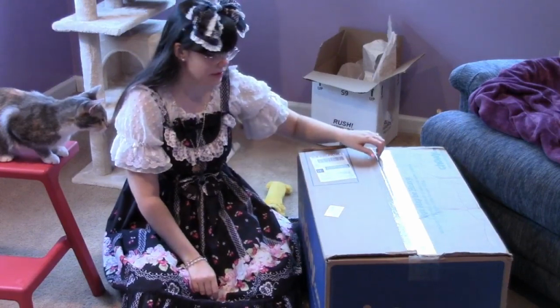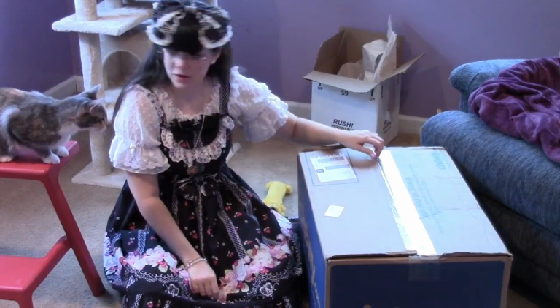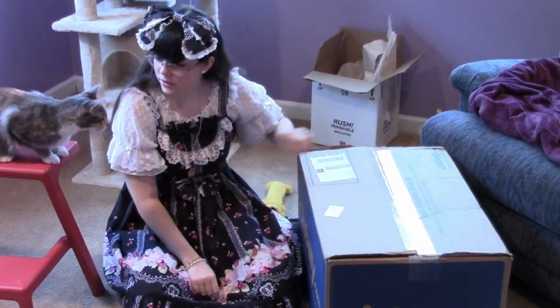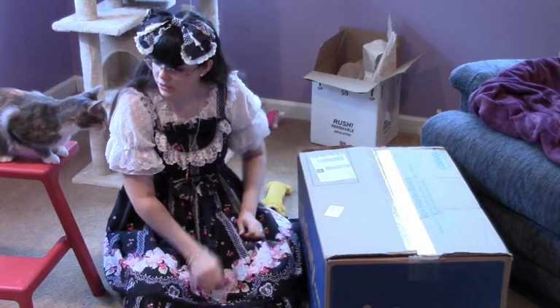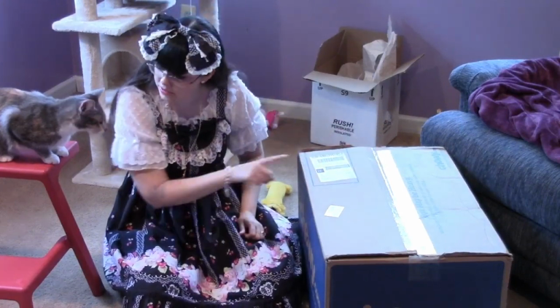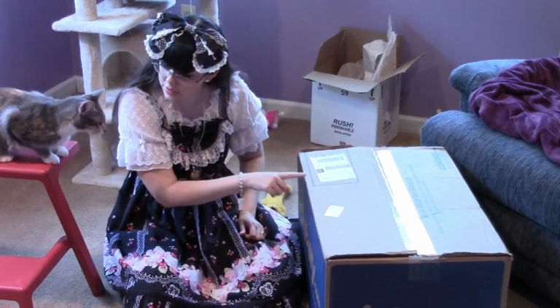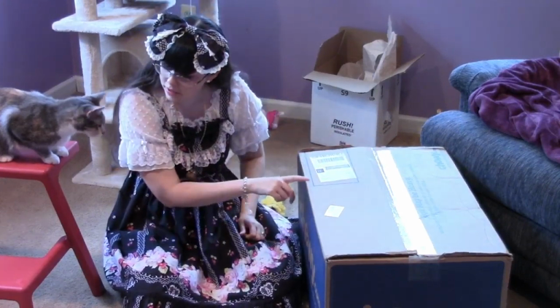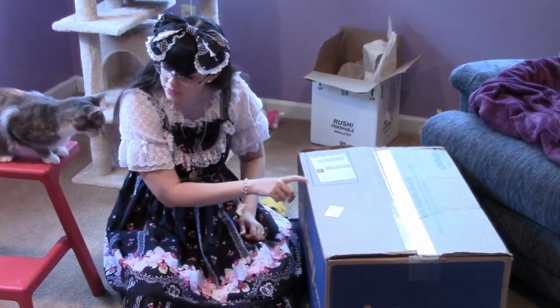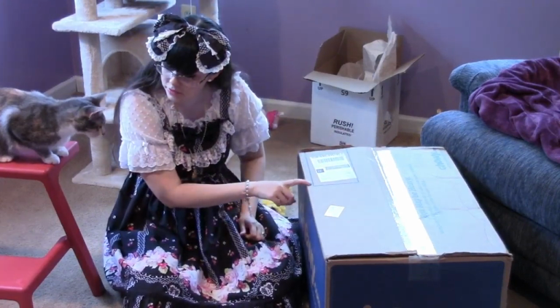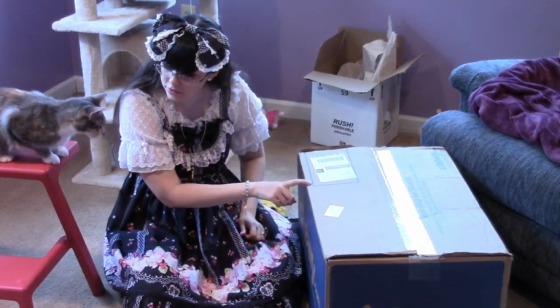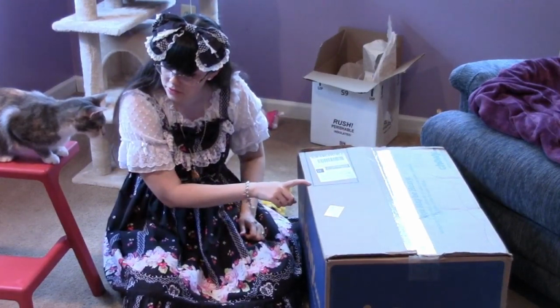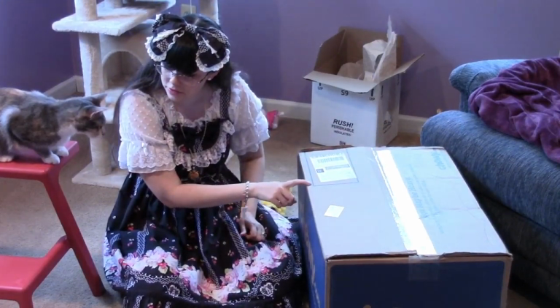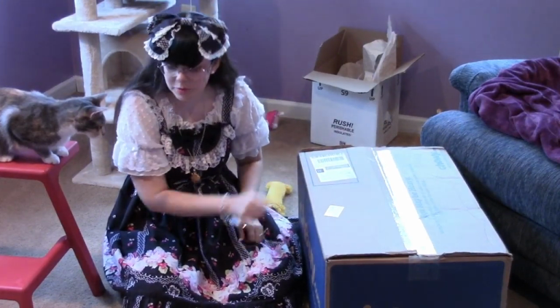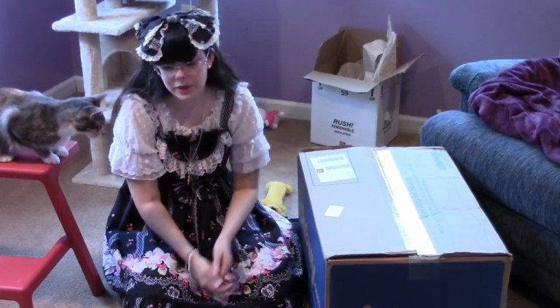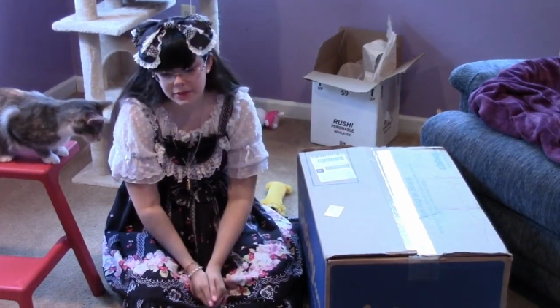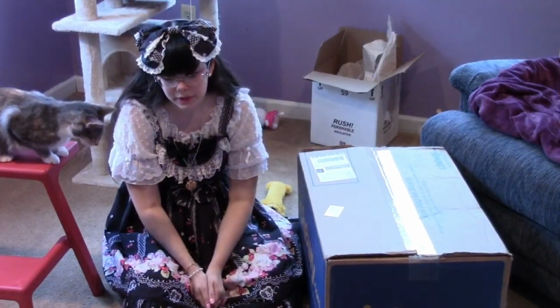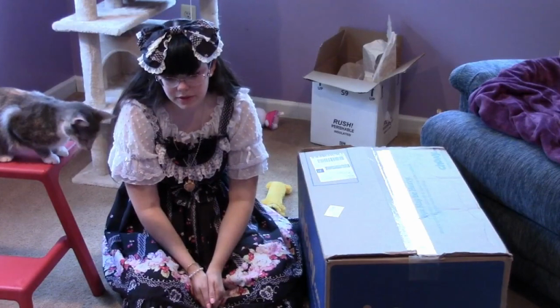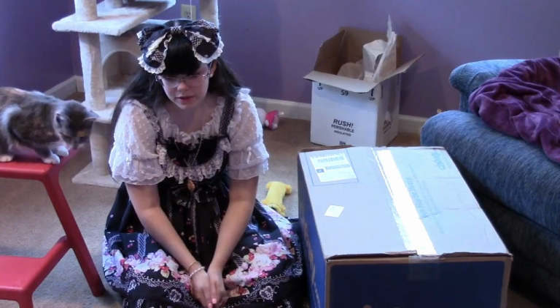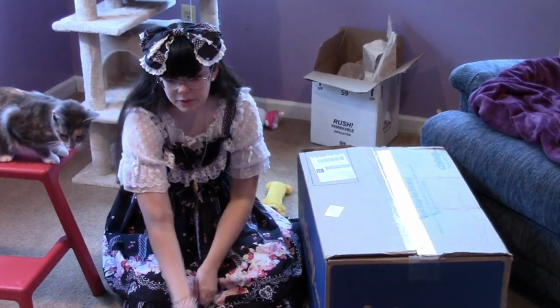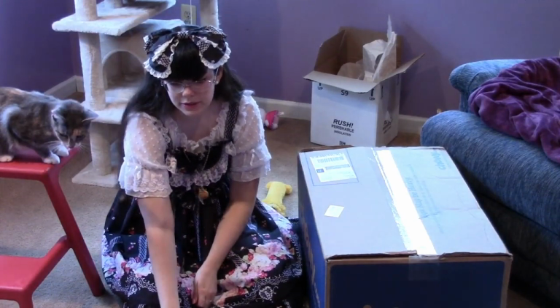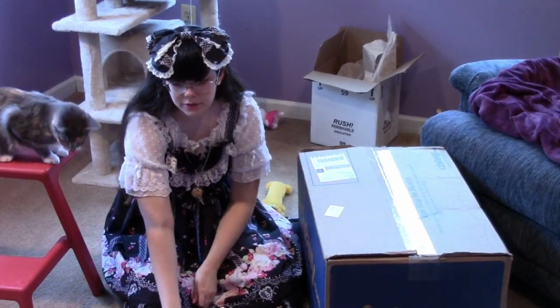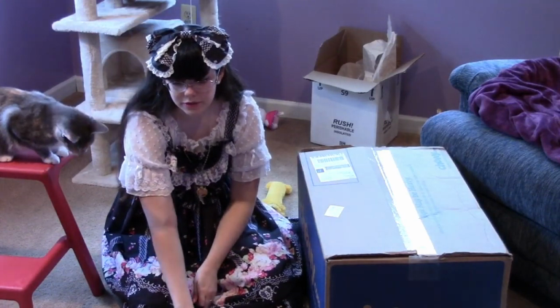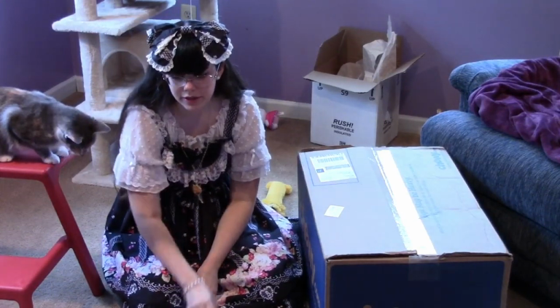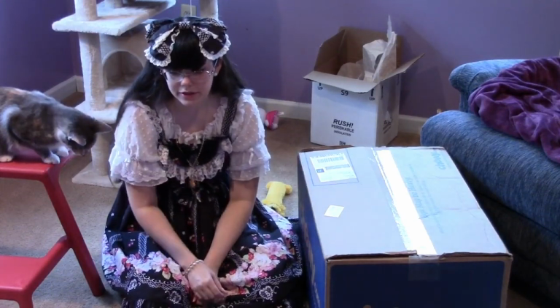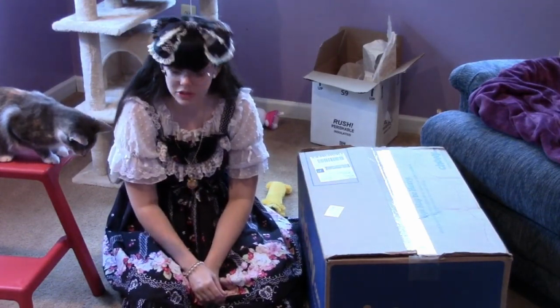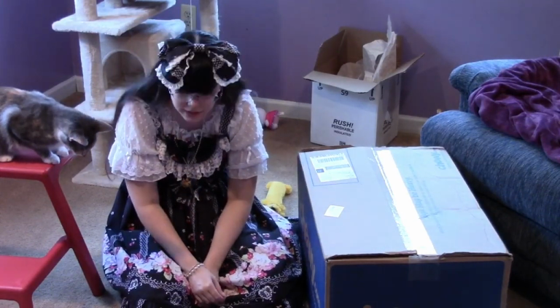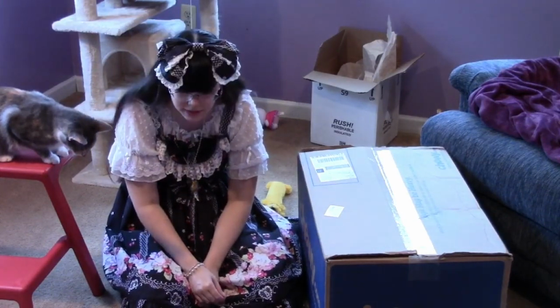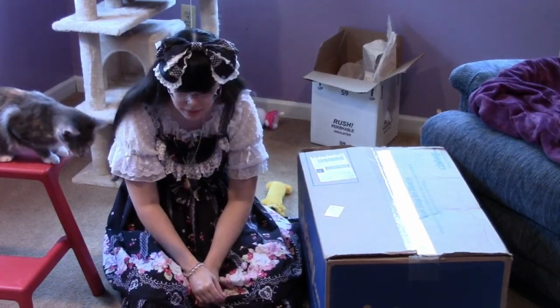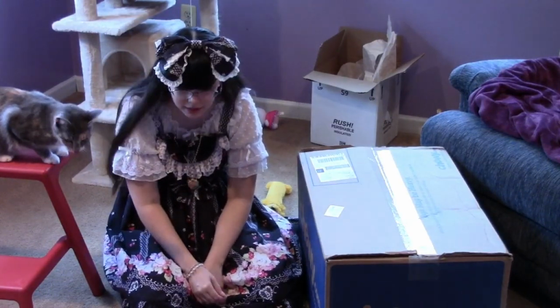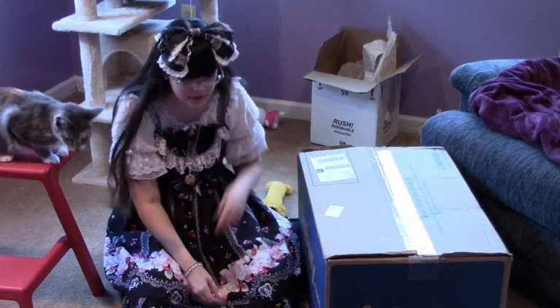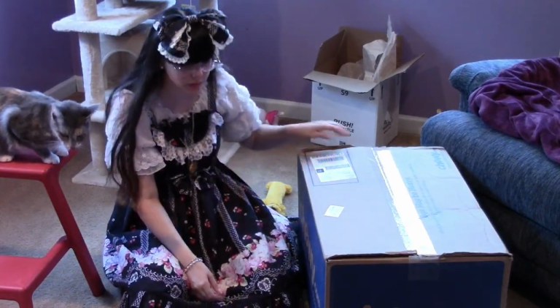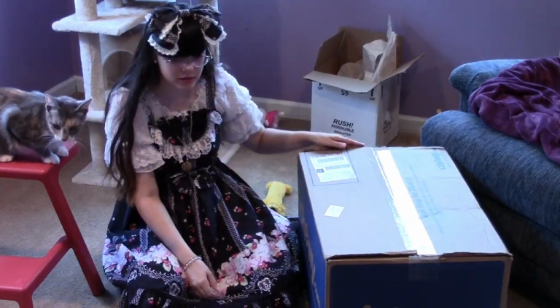So, do you want to see what's in the box? Romeo, what are you doing? What are you doing over there? Do you want to see what's in the box? There's a box.